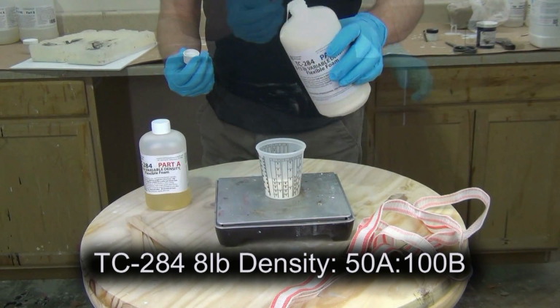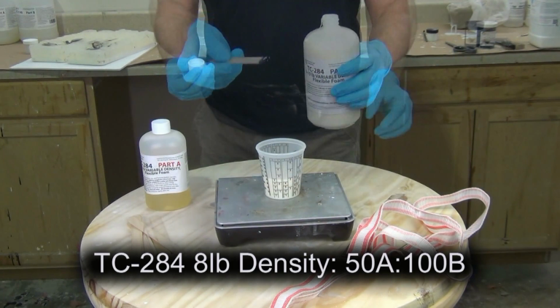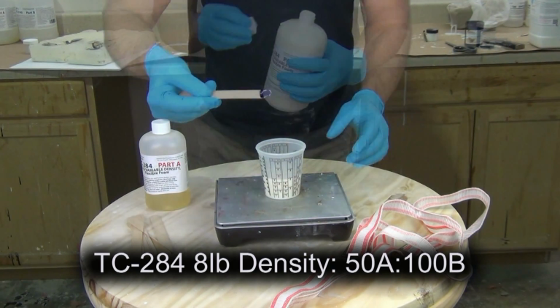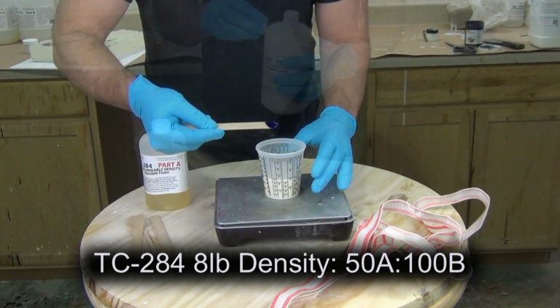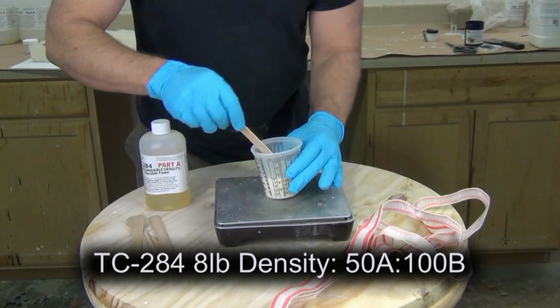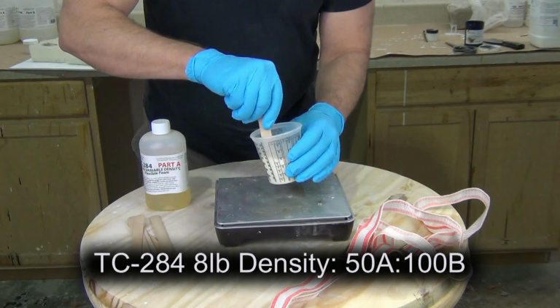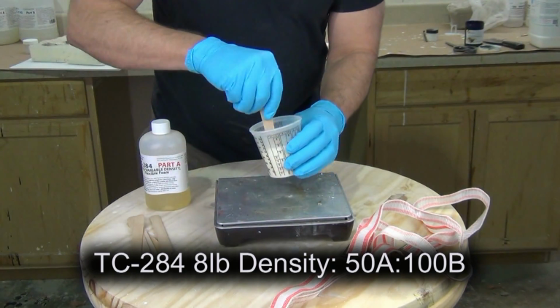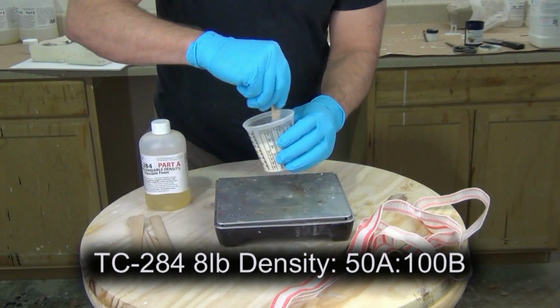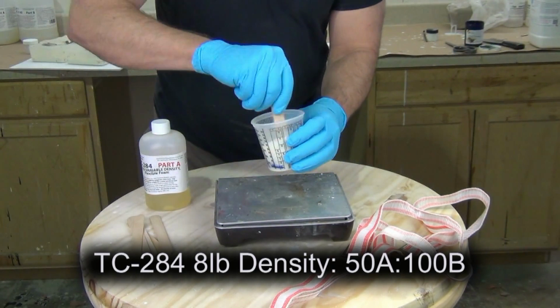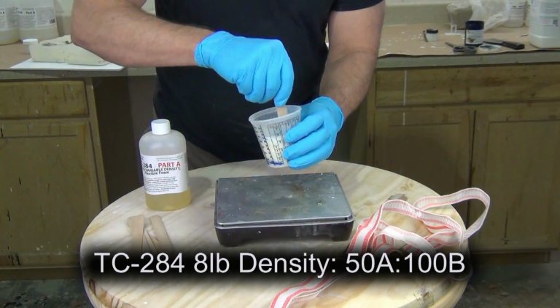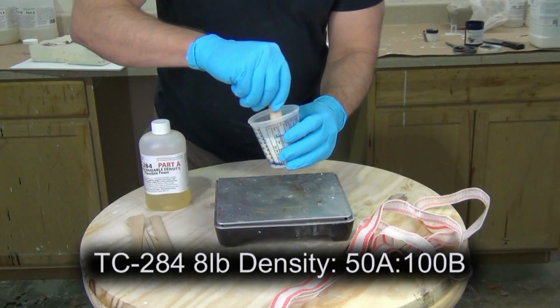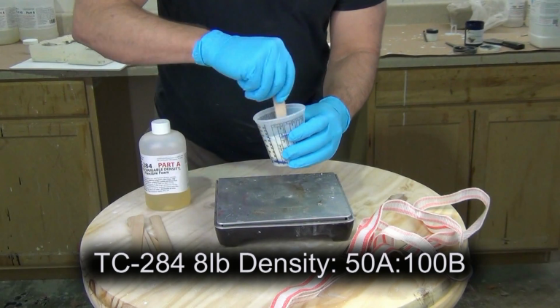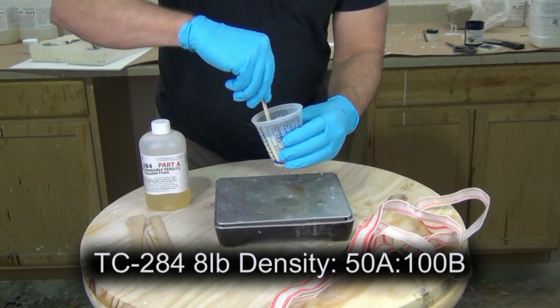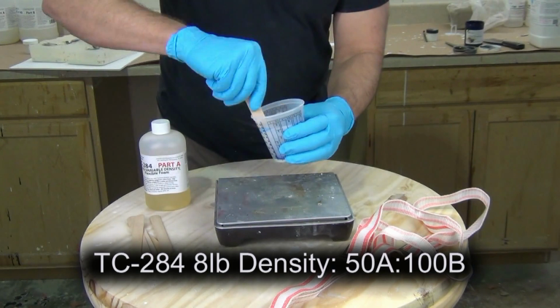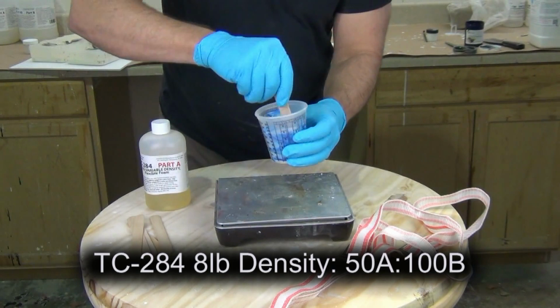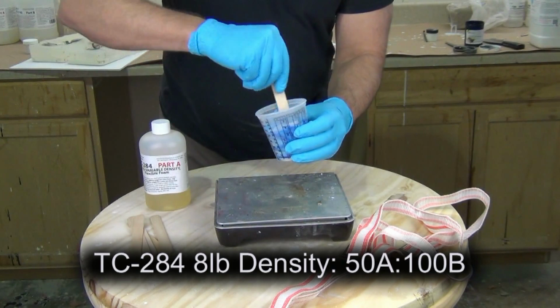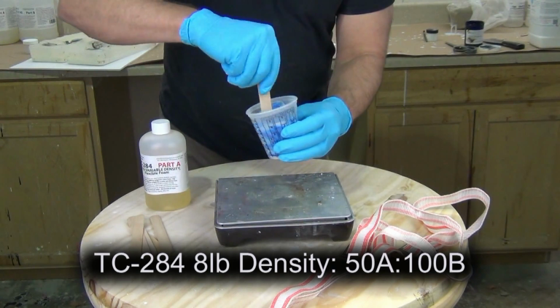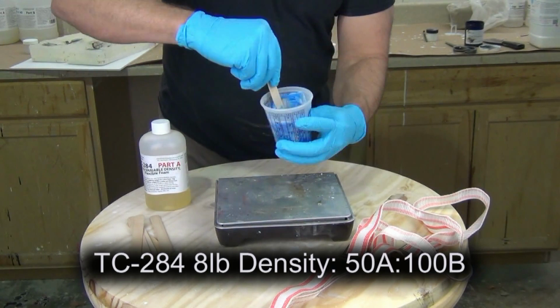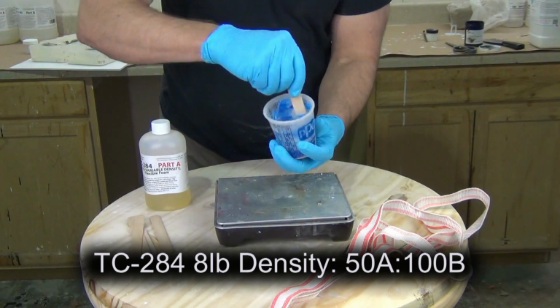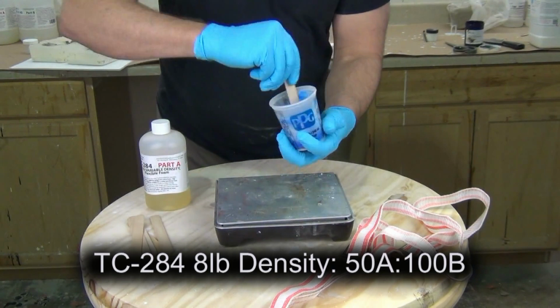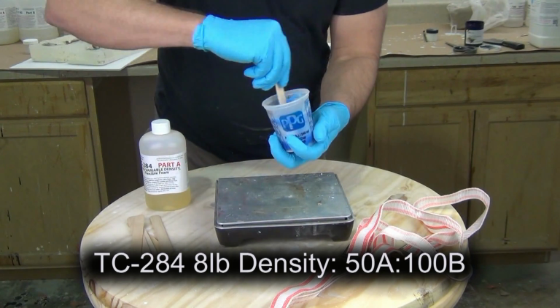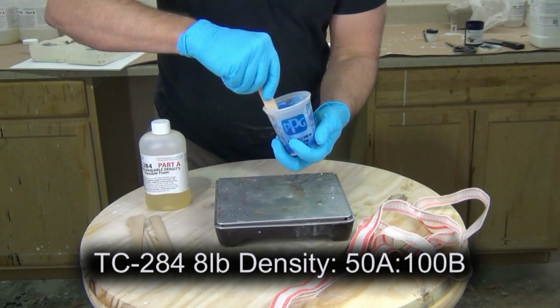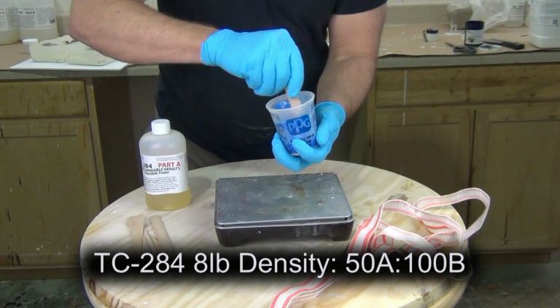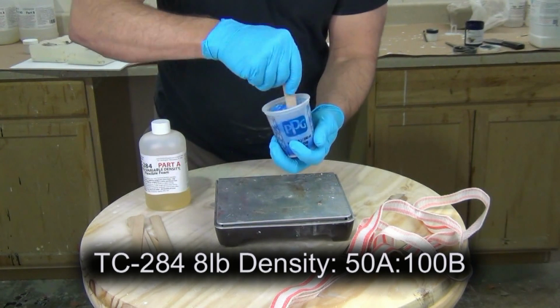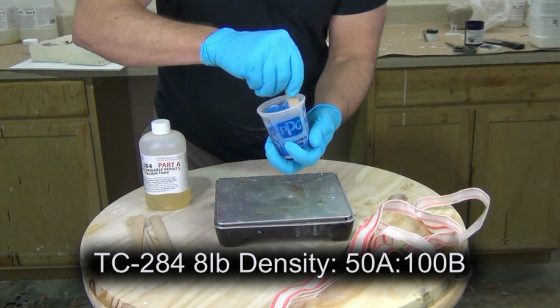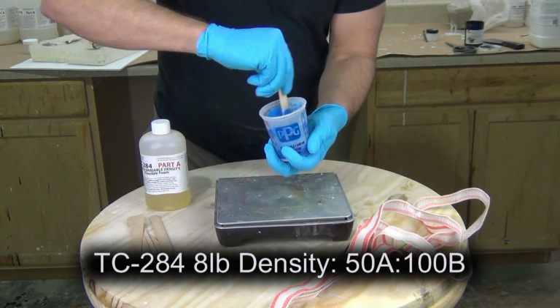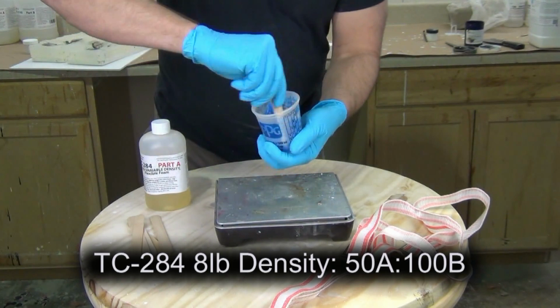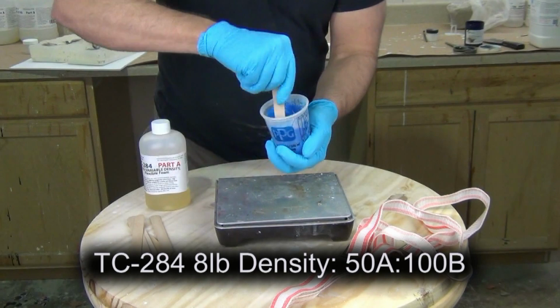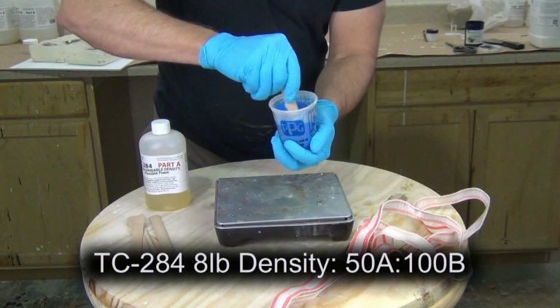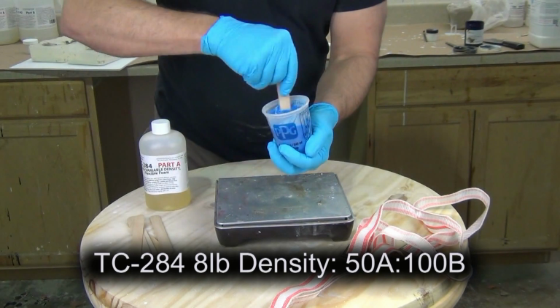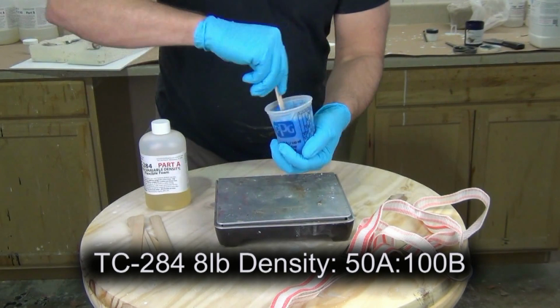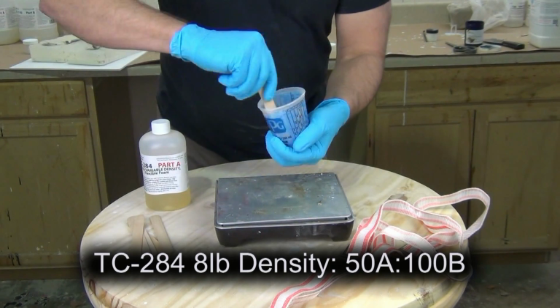A quick word about temperature: remember that flexible foams especially are very temperature sensitive. A warm work environment is ideal for good quality self-skinning foam props.